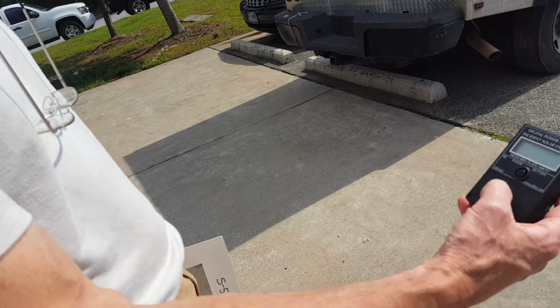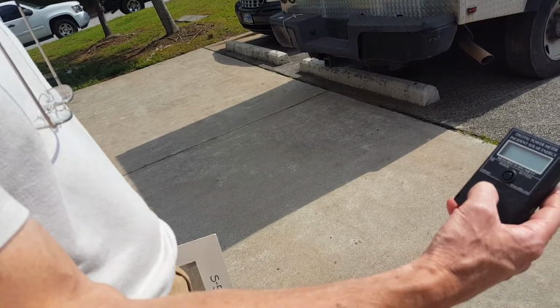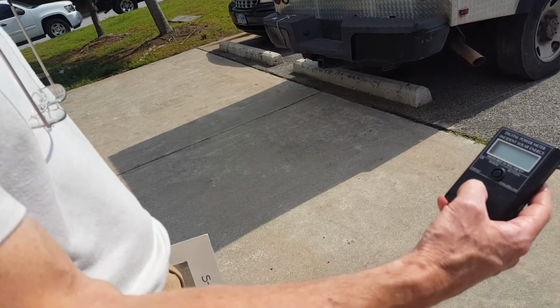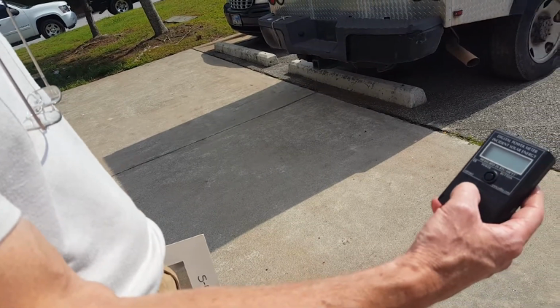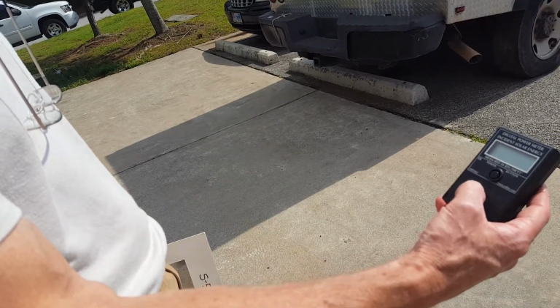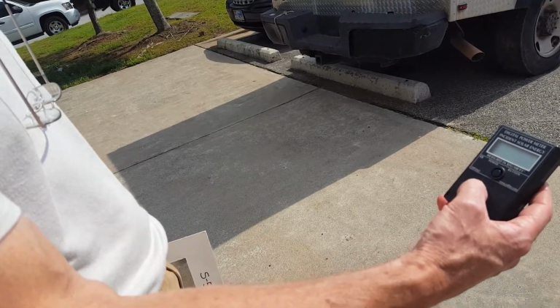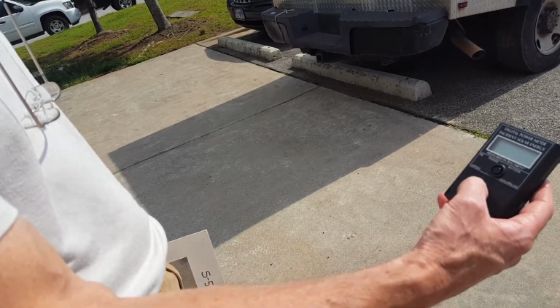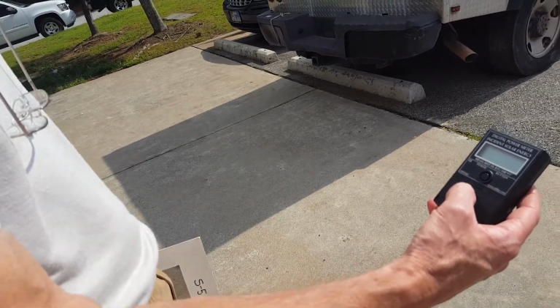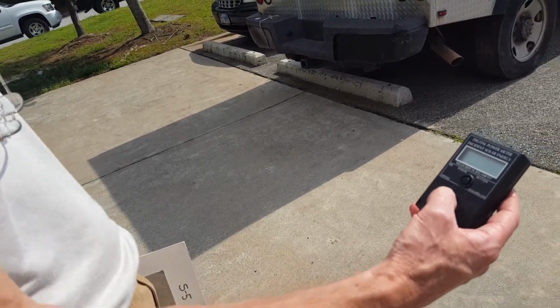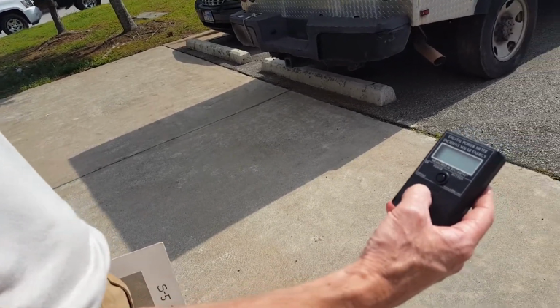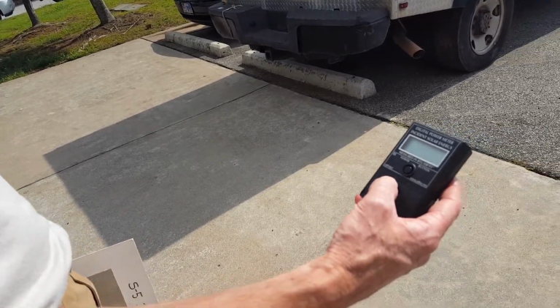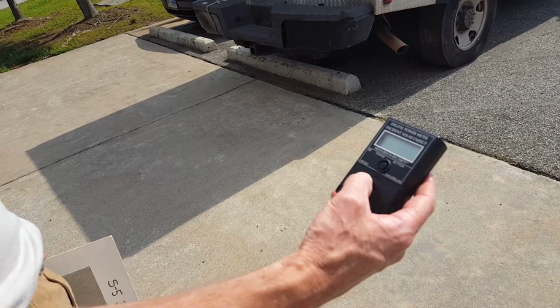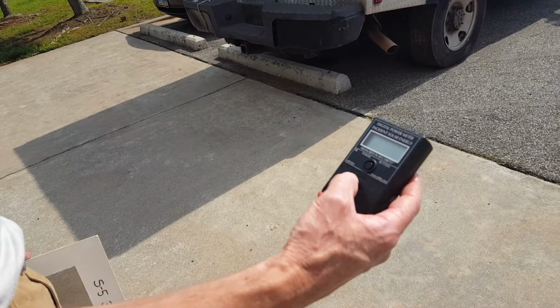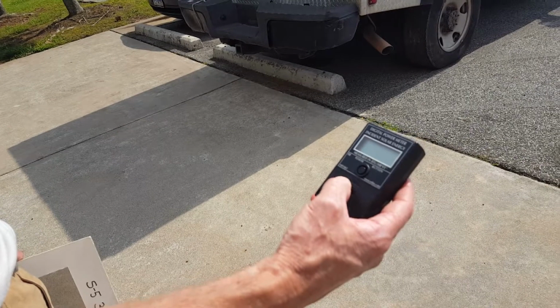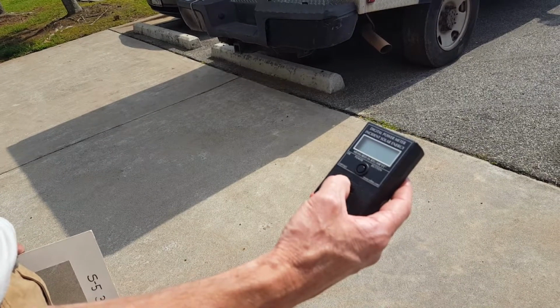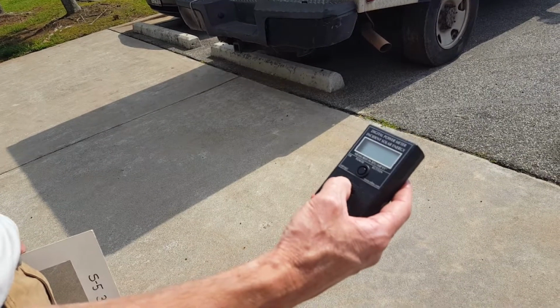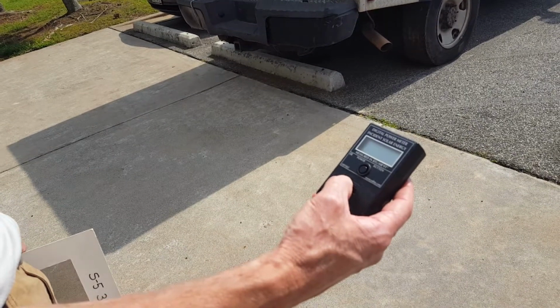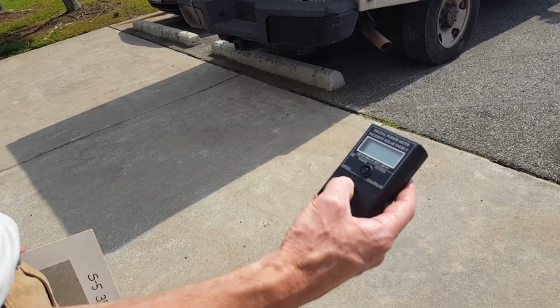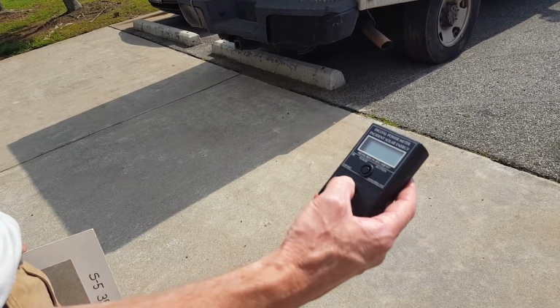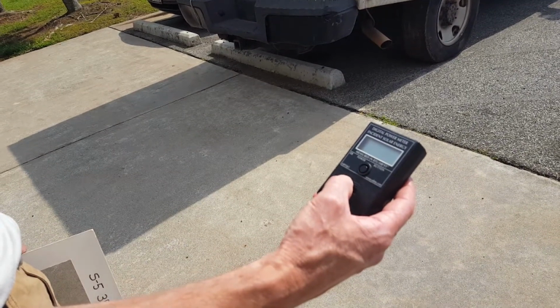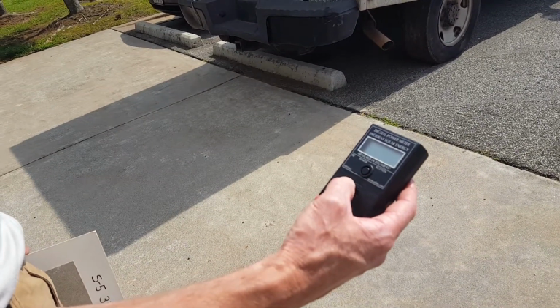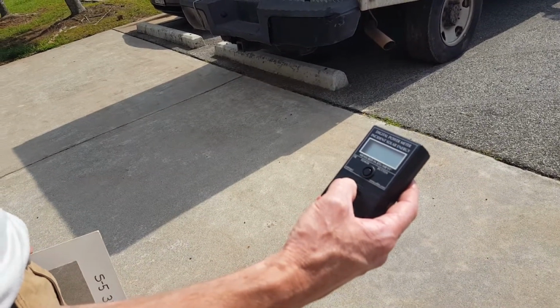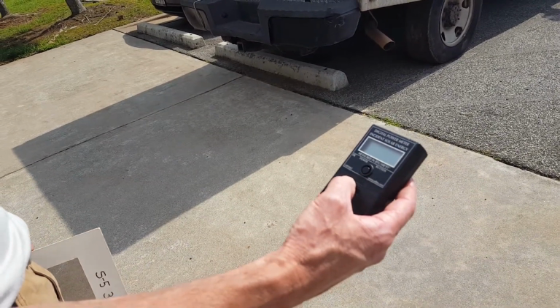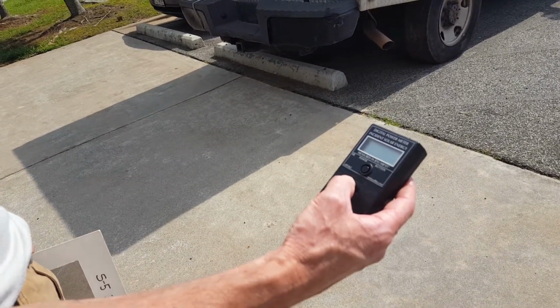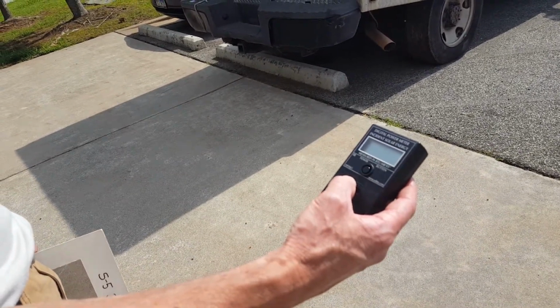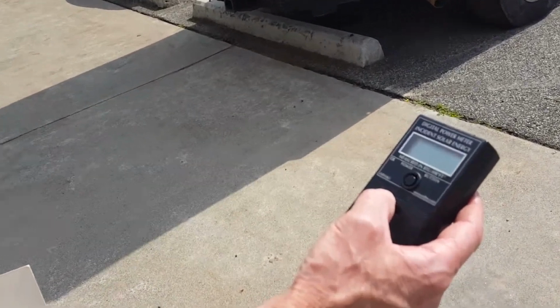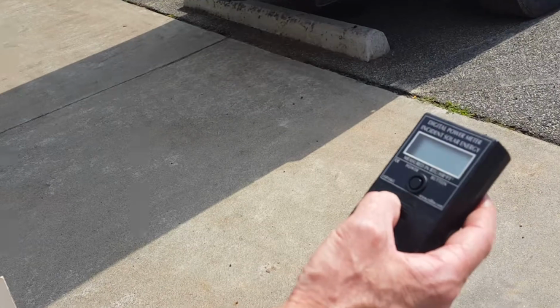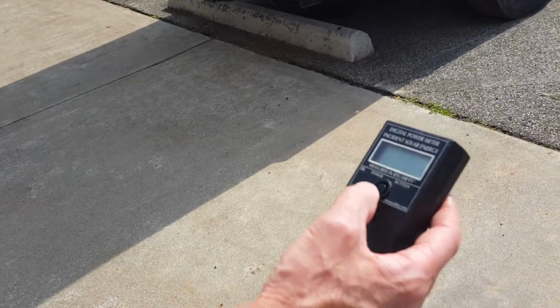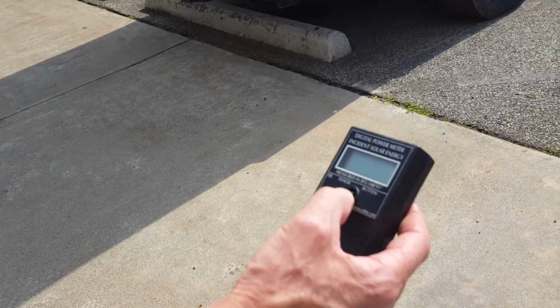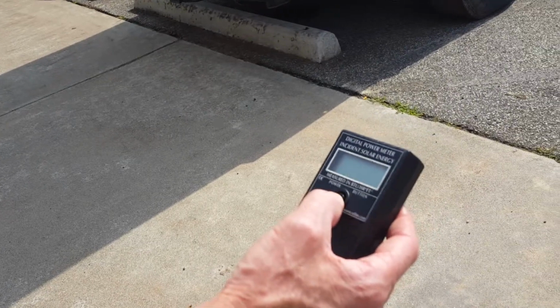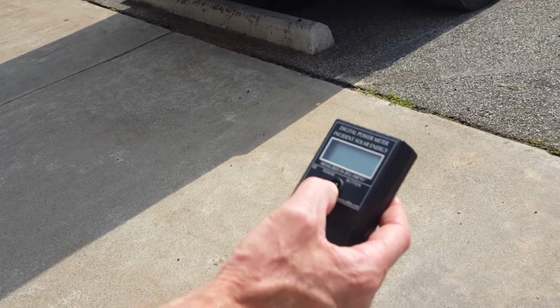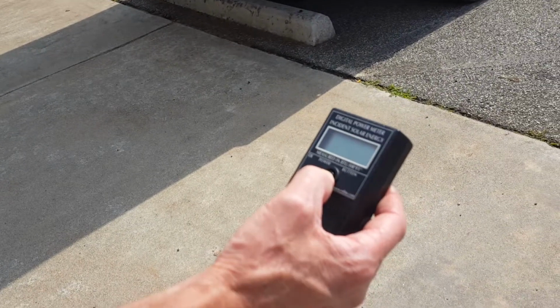This is how we measure the infrared heat rejection in a window film. What I have in my hand here is a digital power meter that measures the solar energy in BTUs.